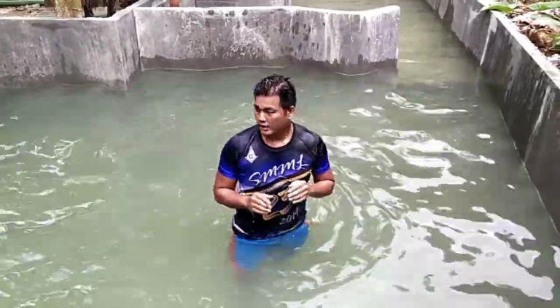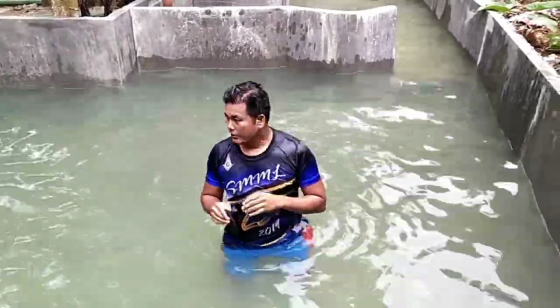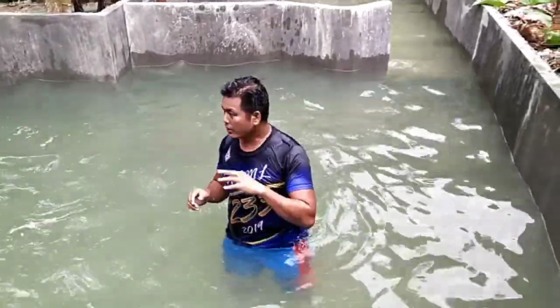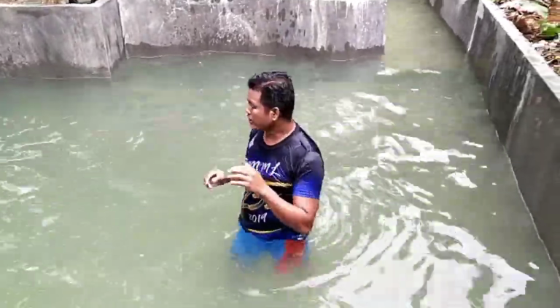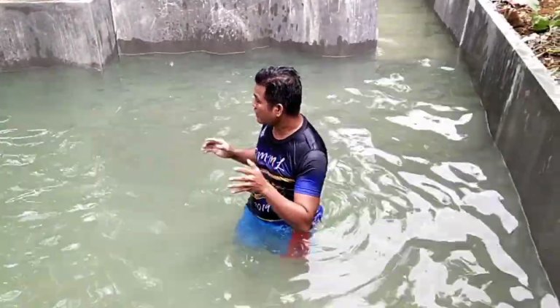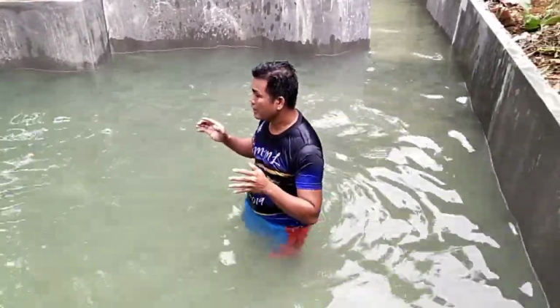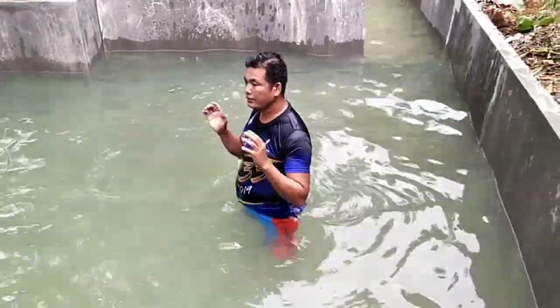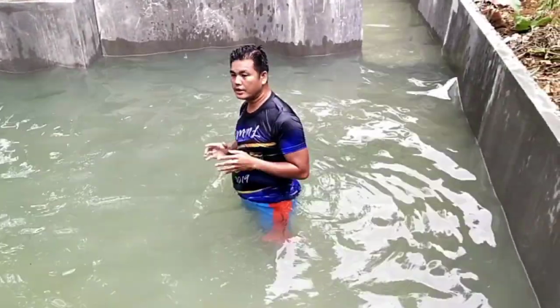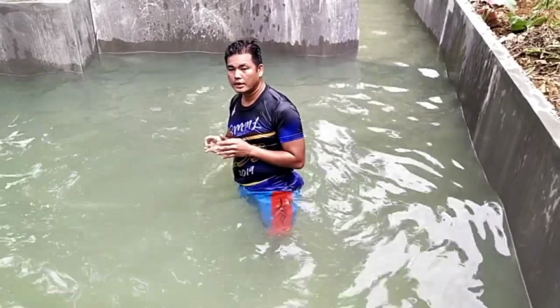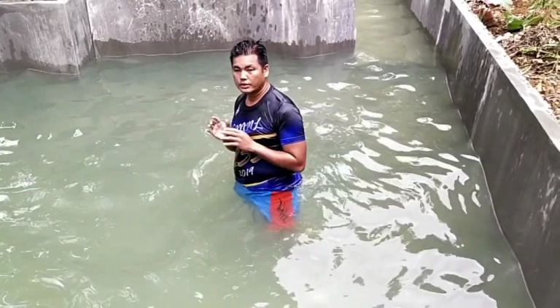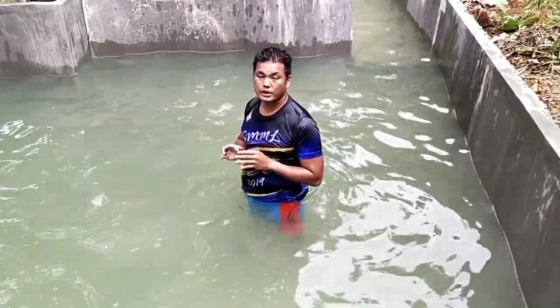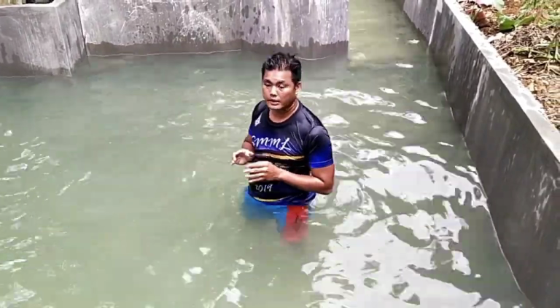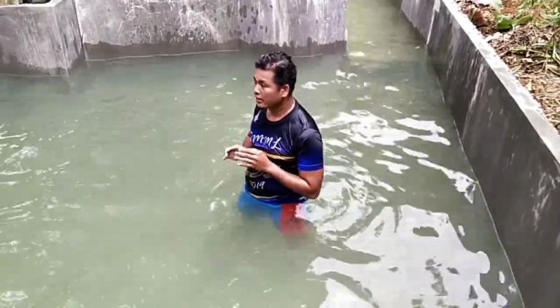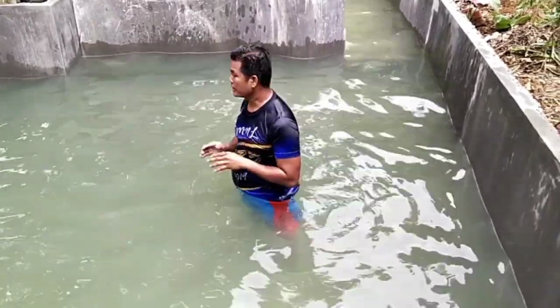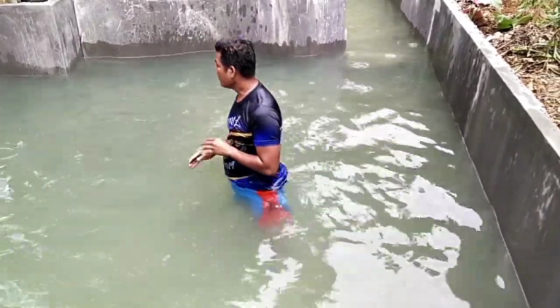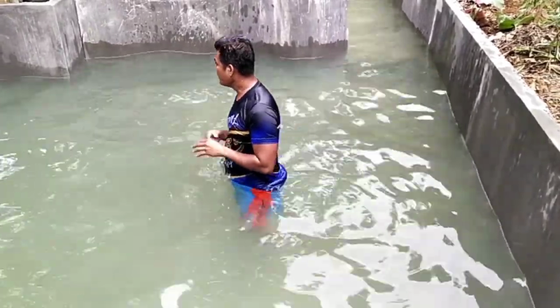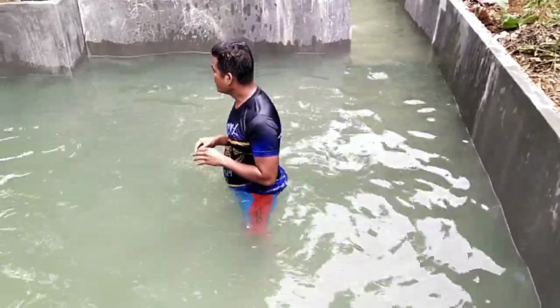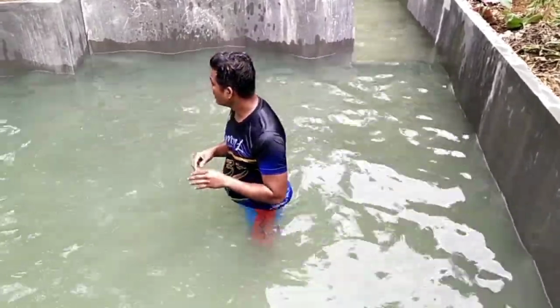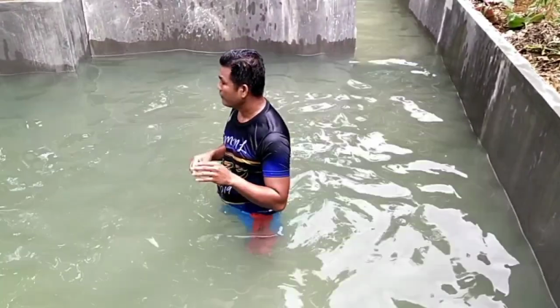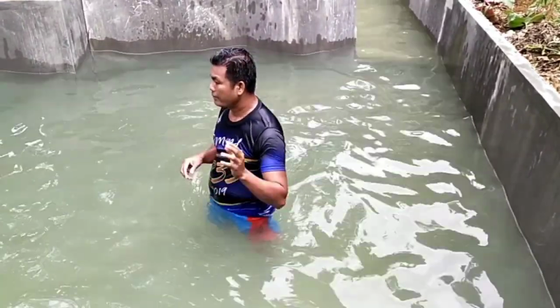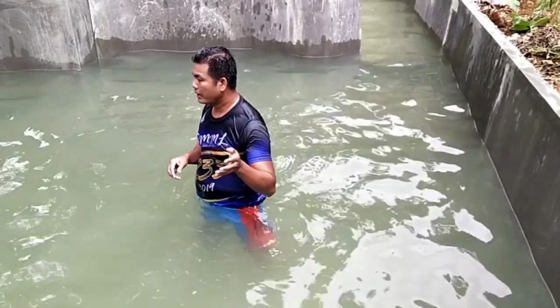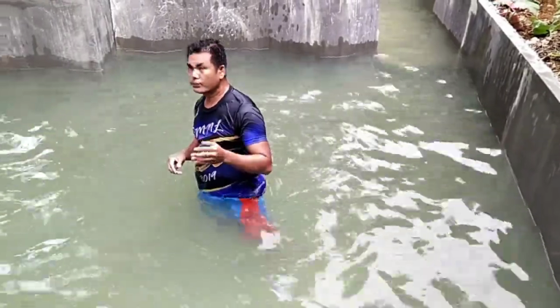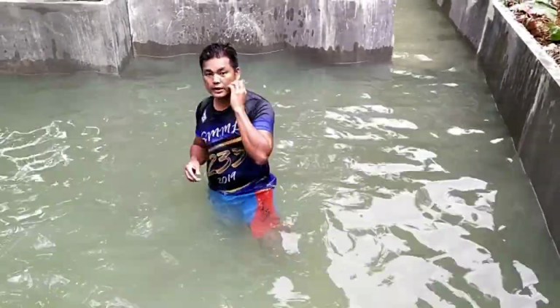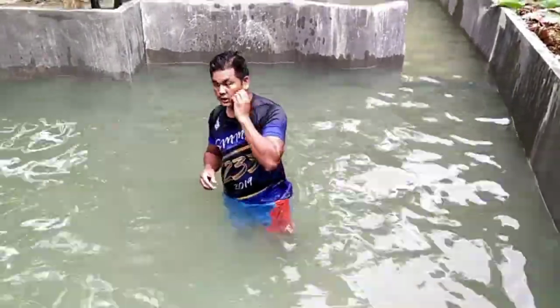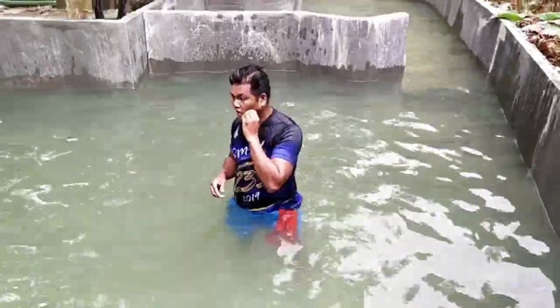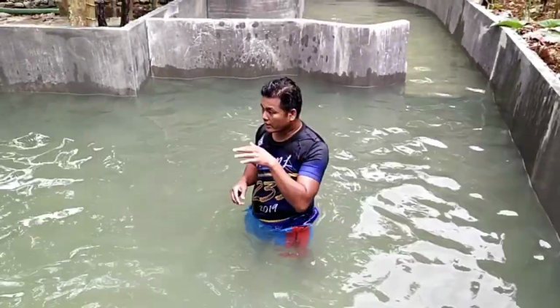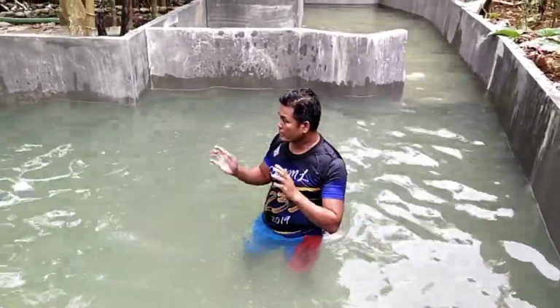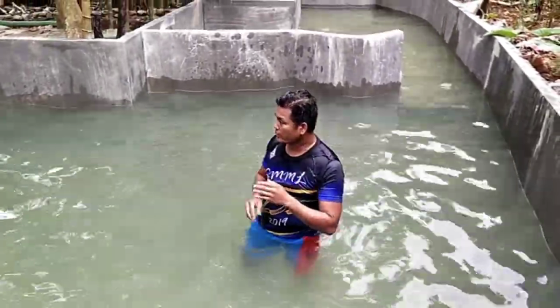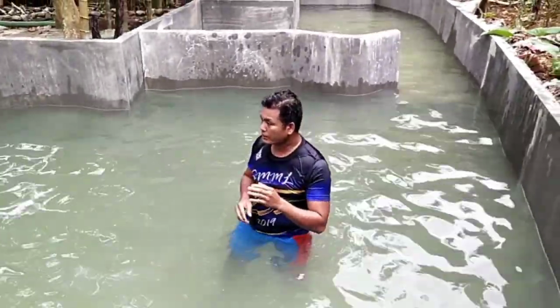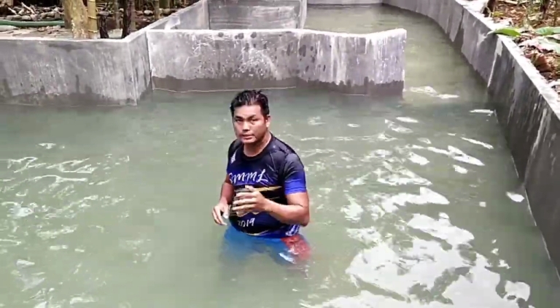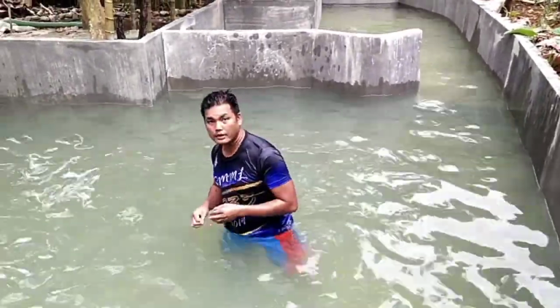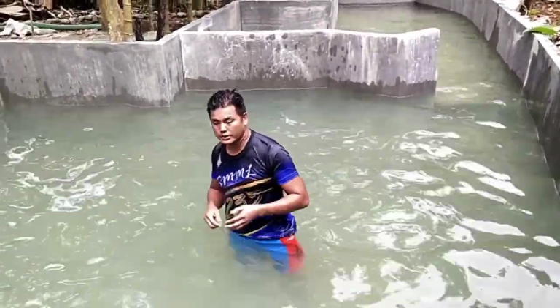We will use the arms and the feet to float. Let's try again, especially if we are in bodies of water — not only here in the swimming pool, but of course in the river or in the ocean.